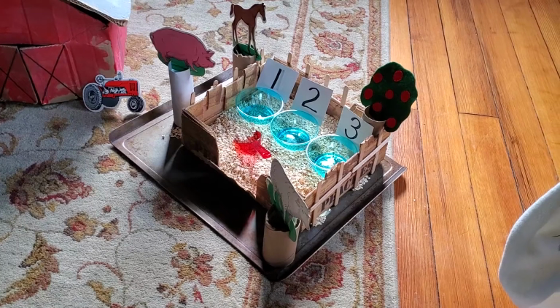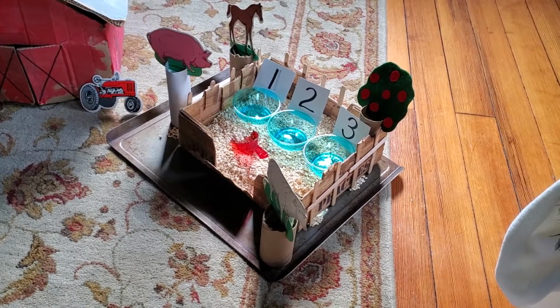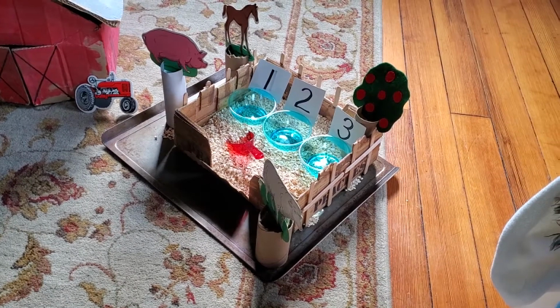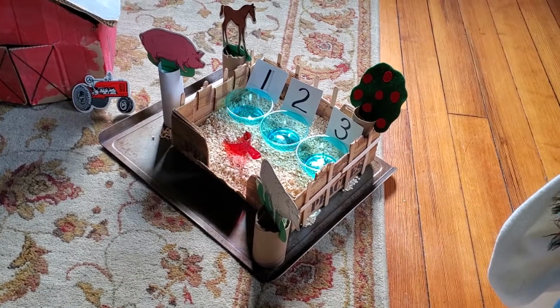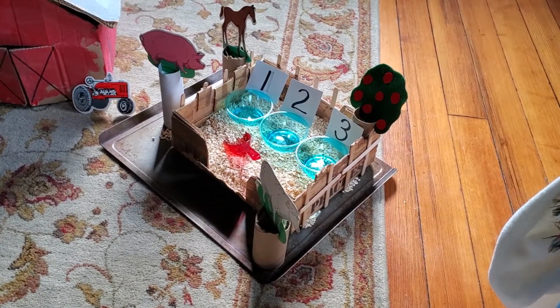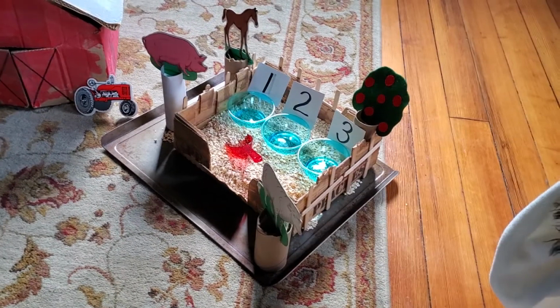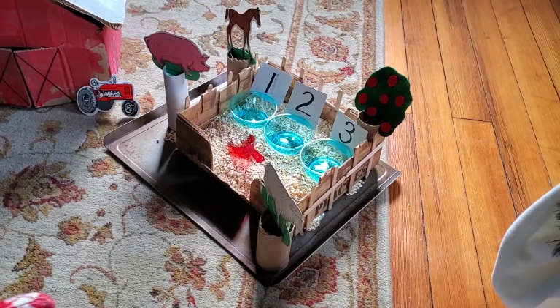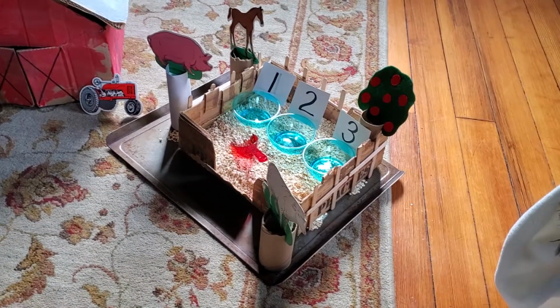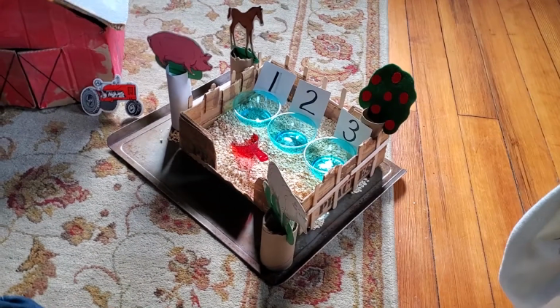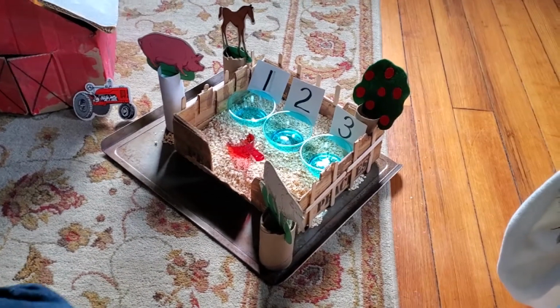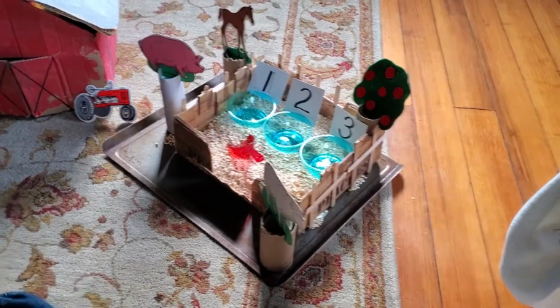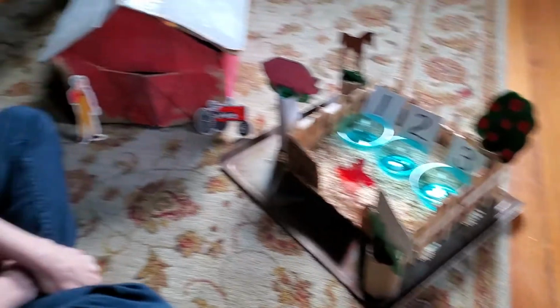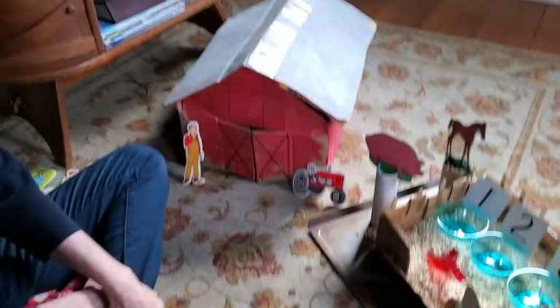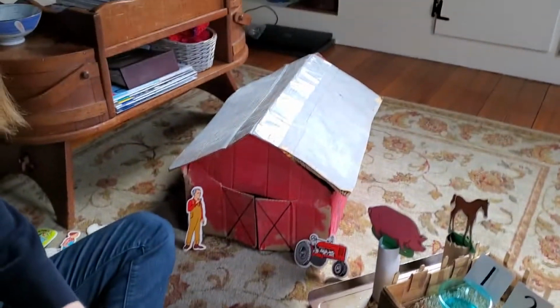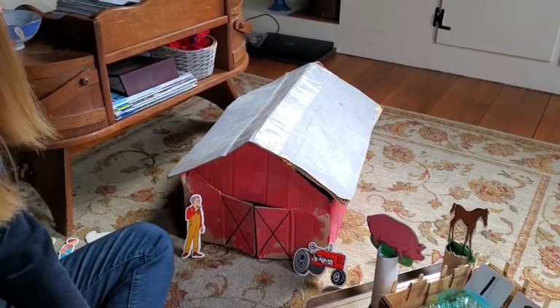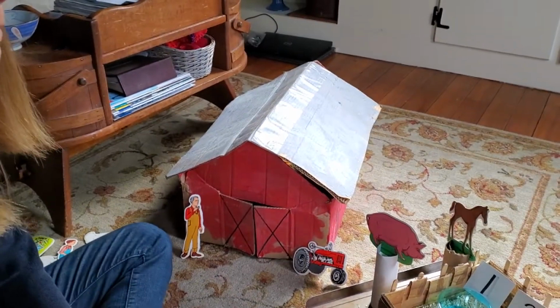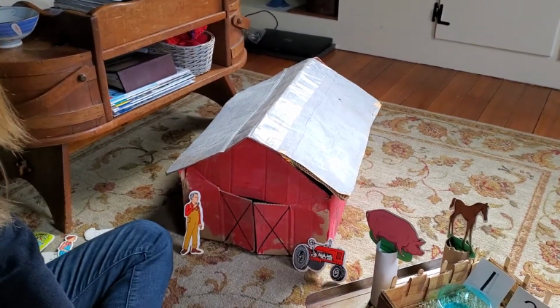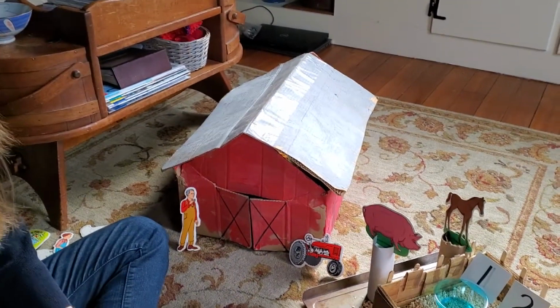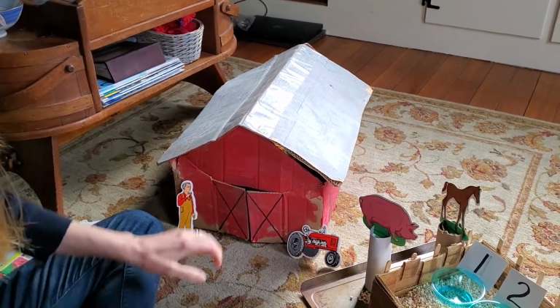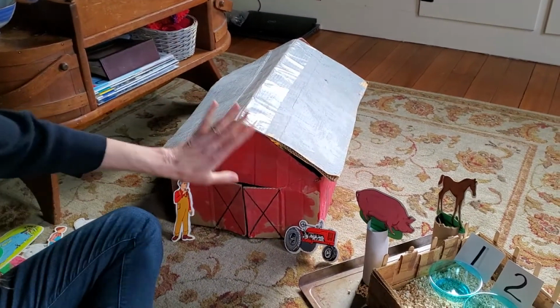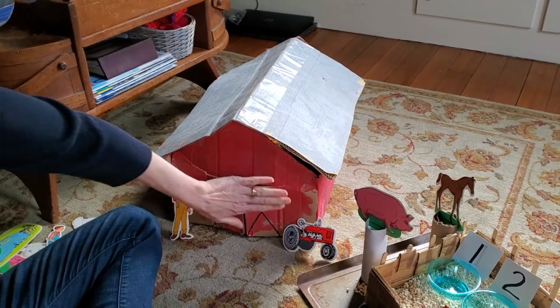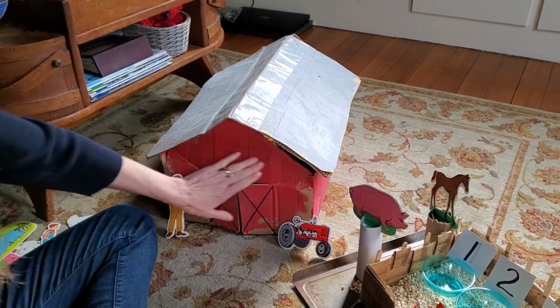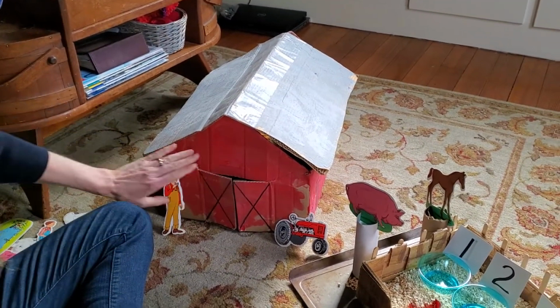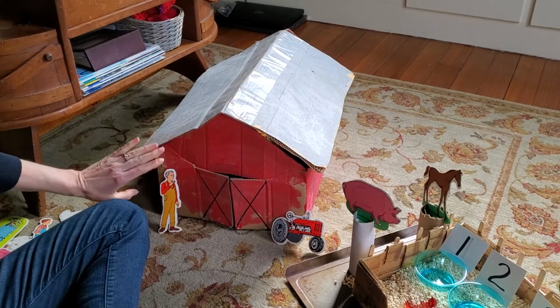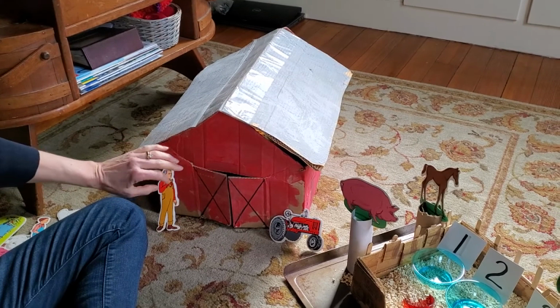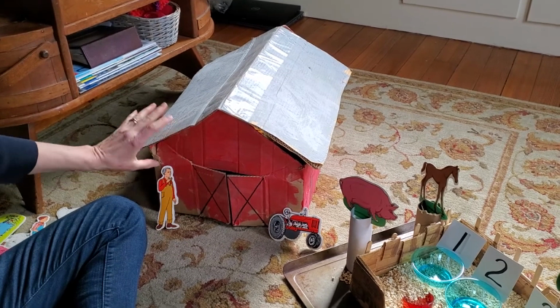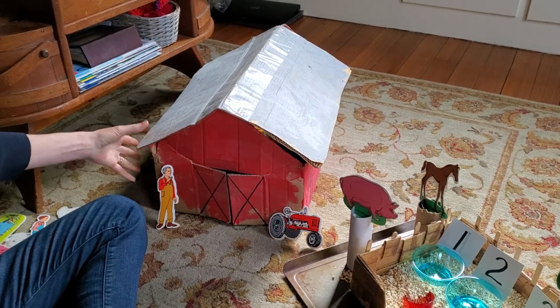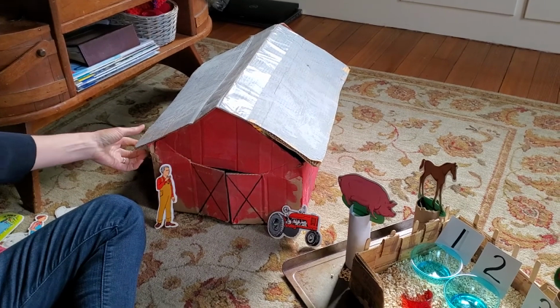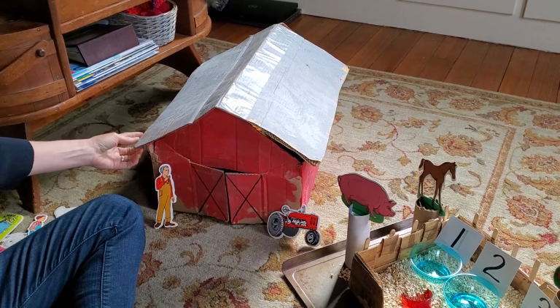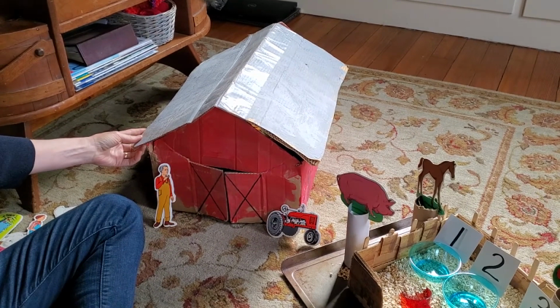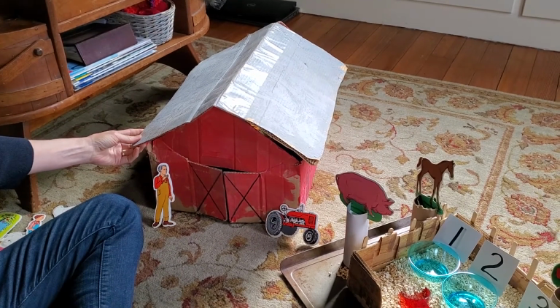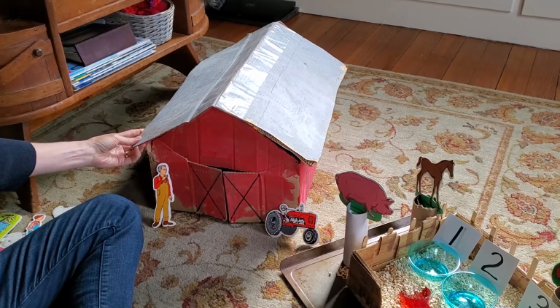You're back with me now. I have a little farm scene set up for you this morning. You might remember this barn — we often use it in the fall and sometimes in the spring.